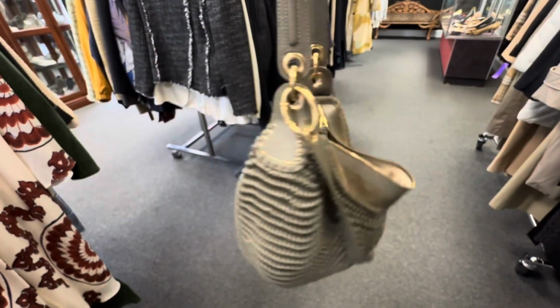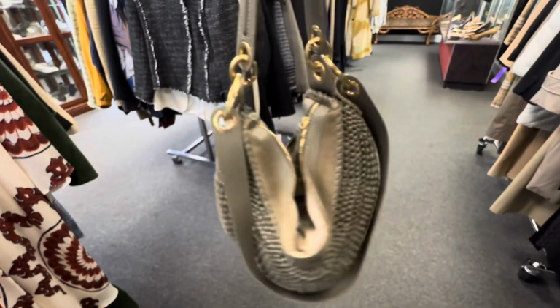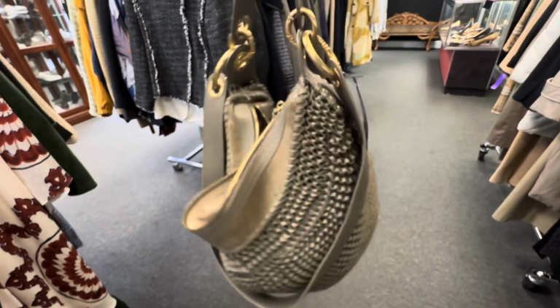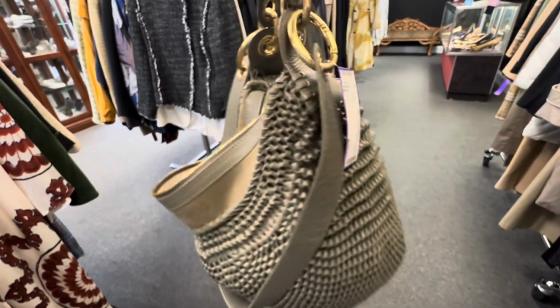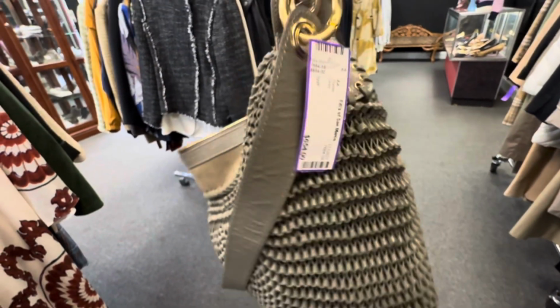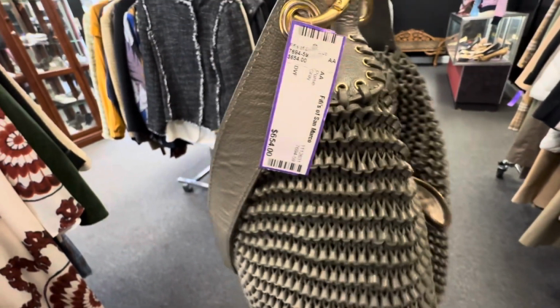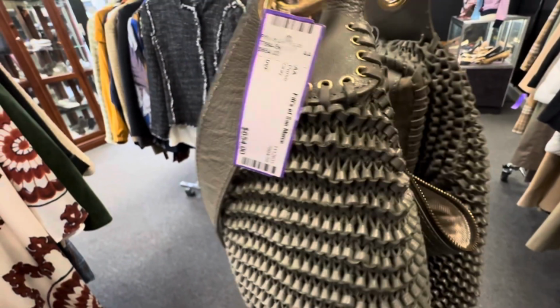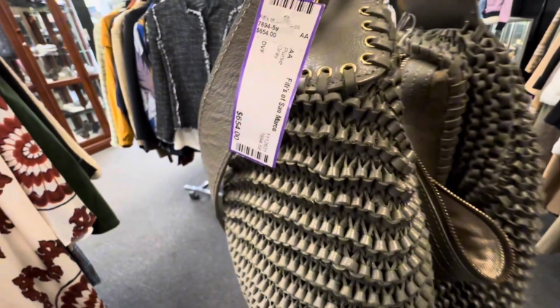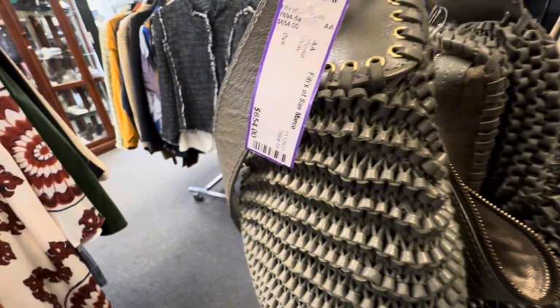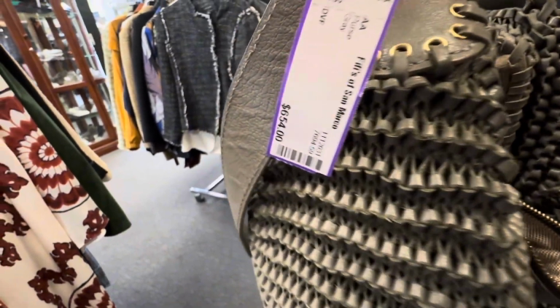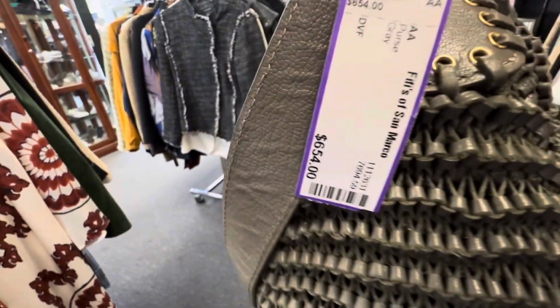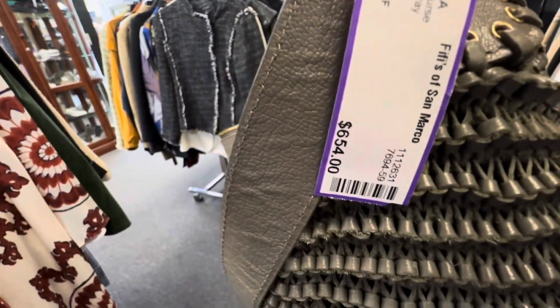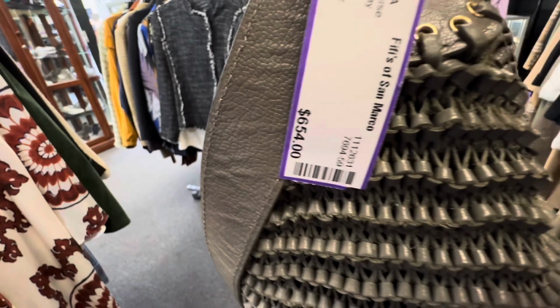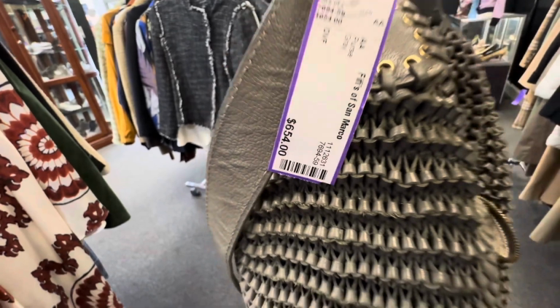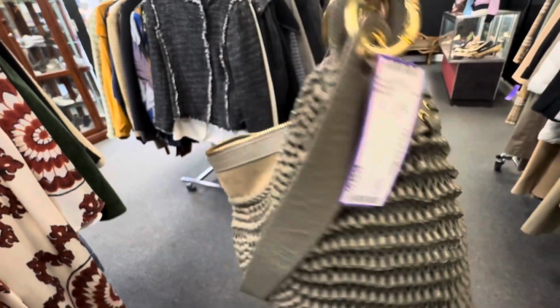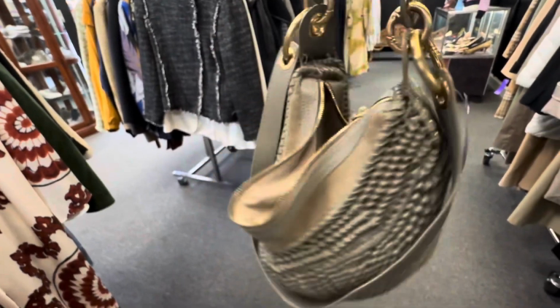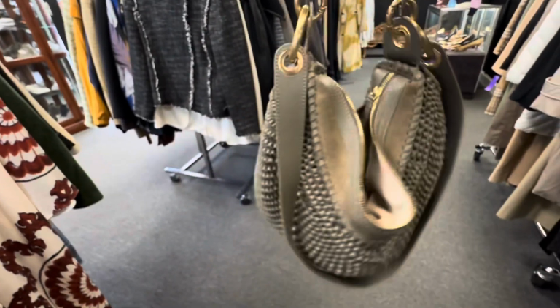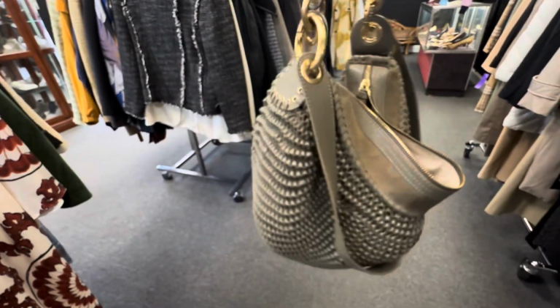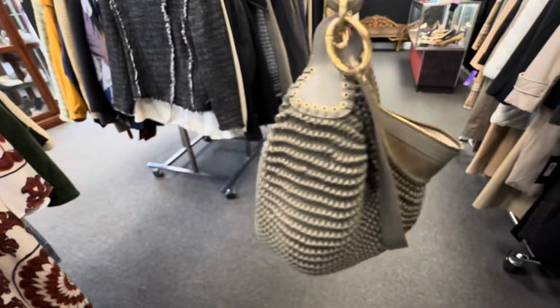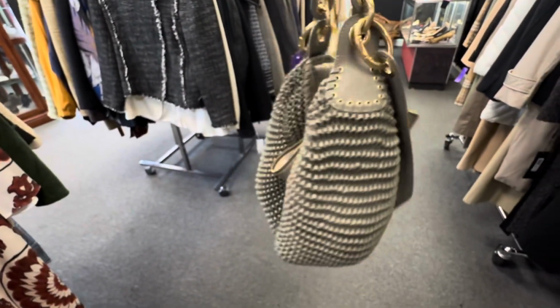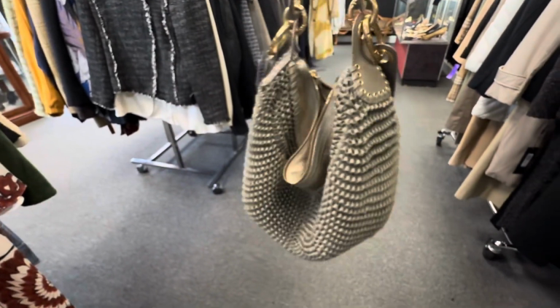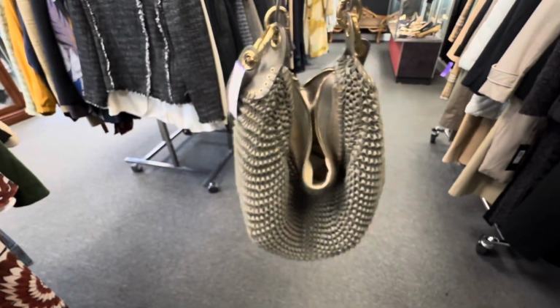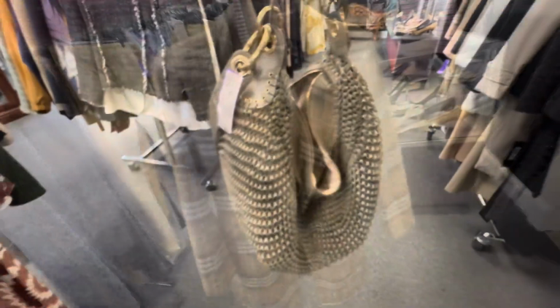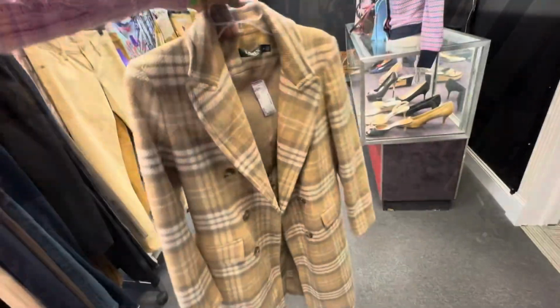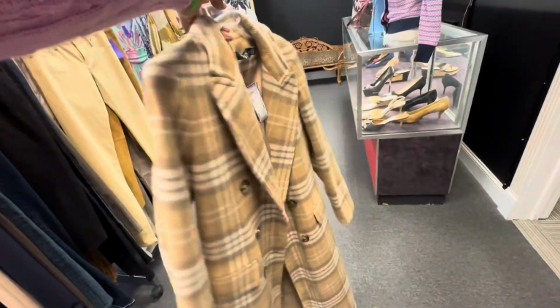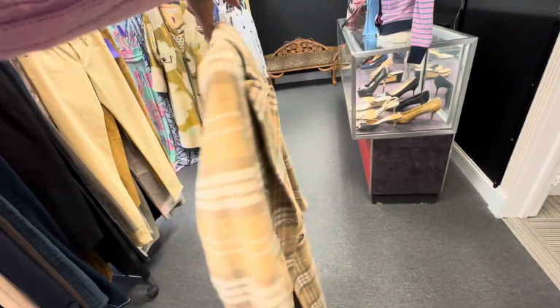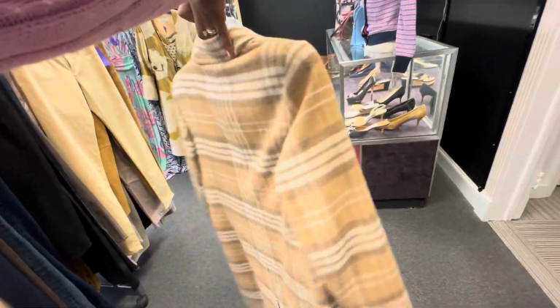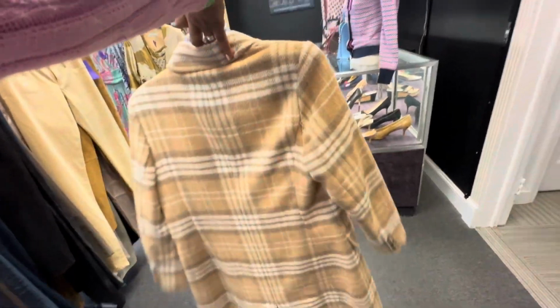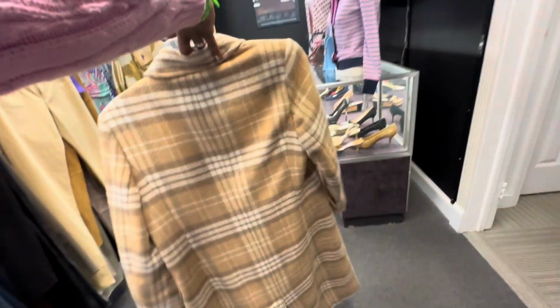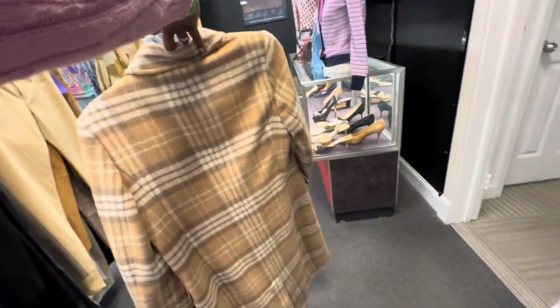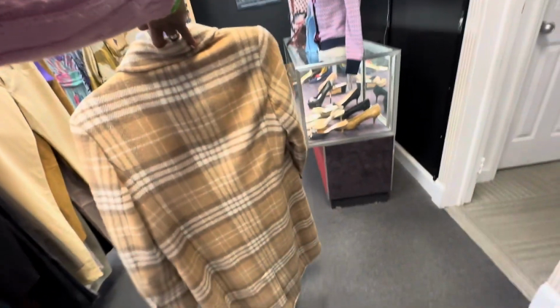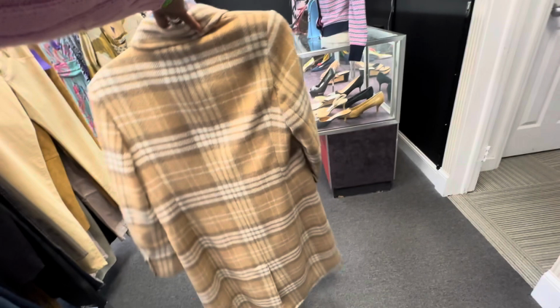This is the Diane Von Furstenberg purse I told you all about a few vlogs back. This was priced at $6.54 — it was priced at $2.50 when they first got it.